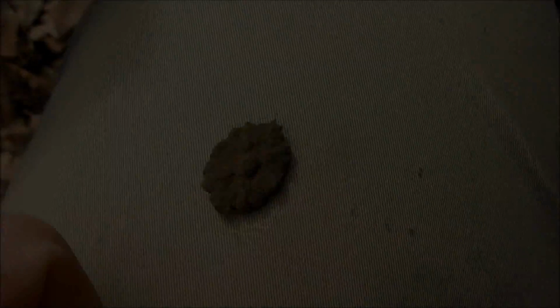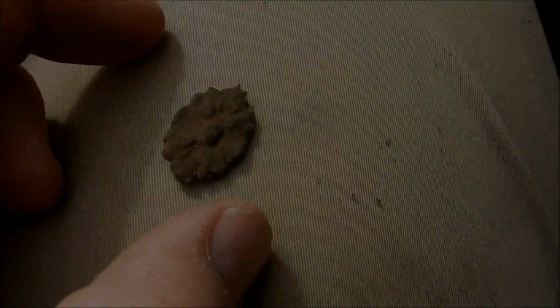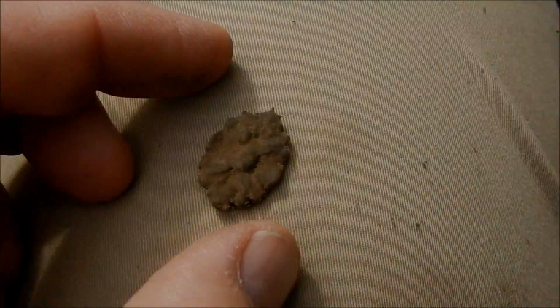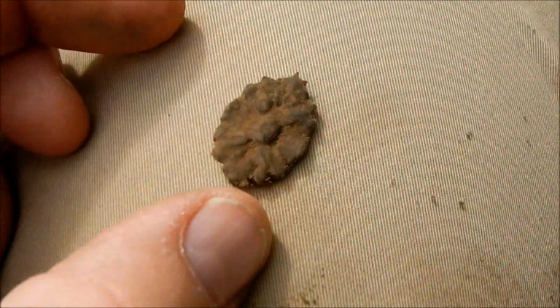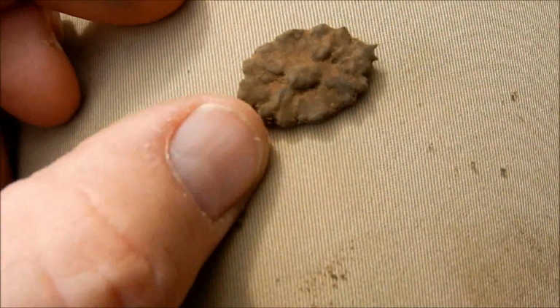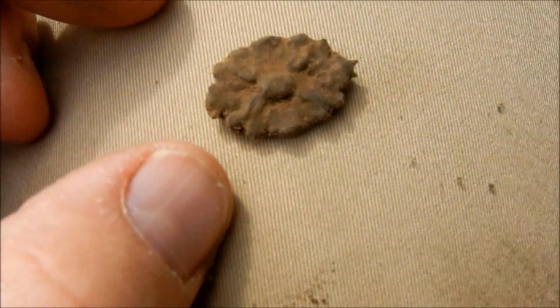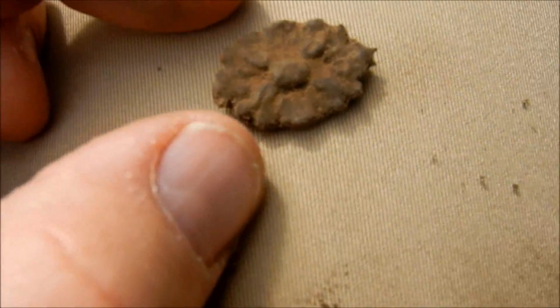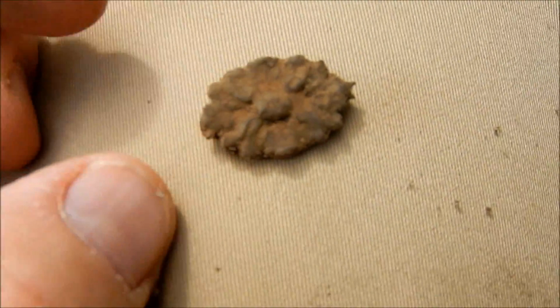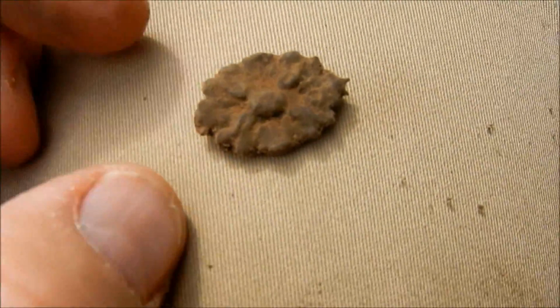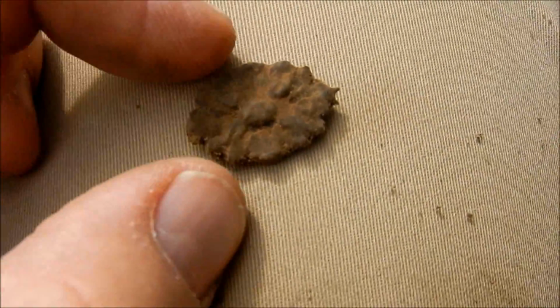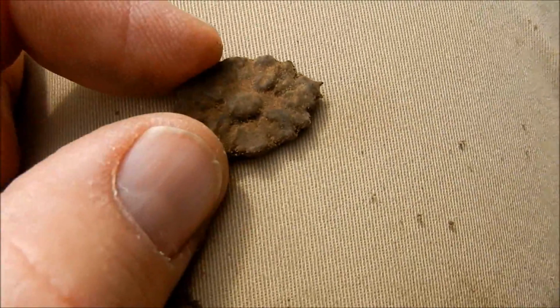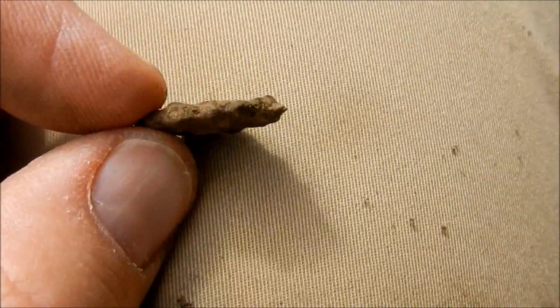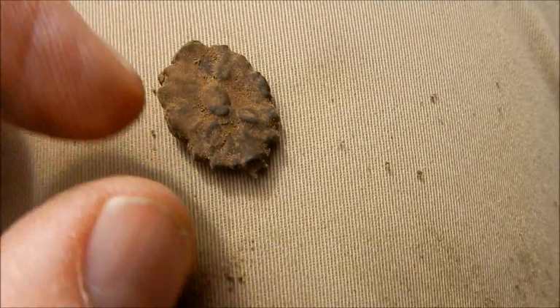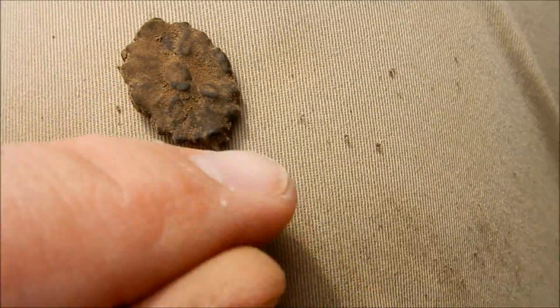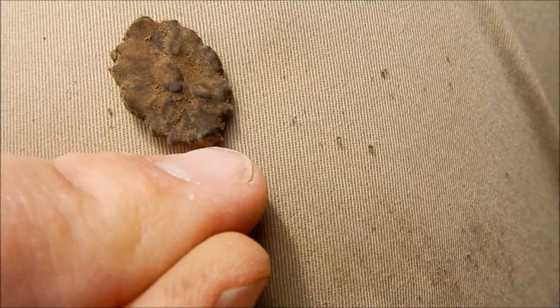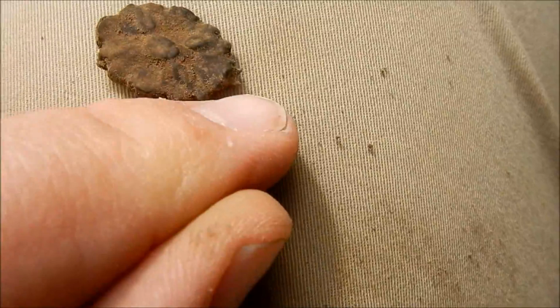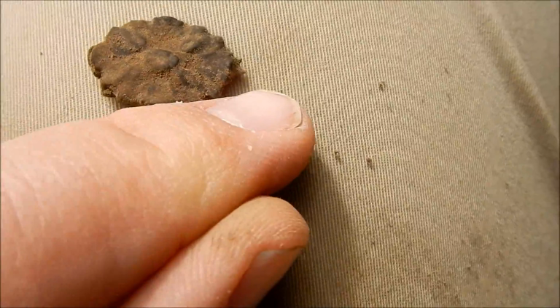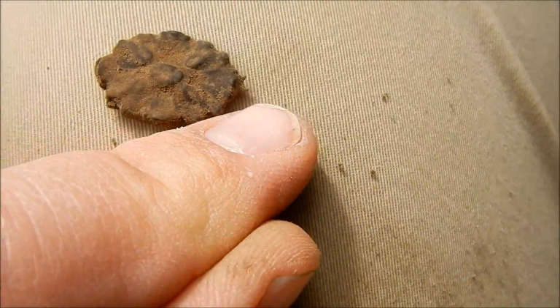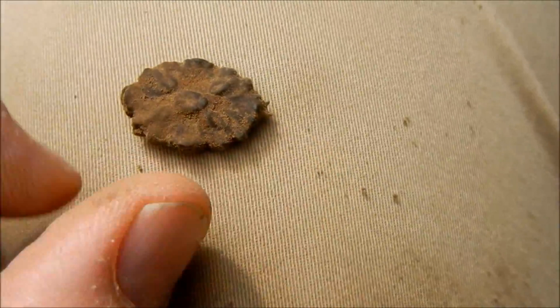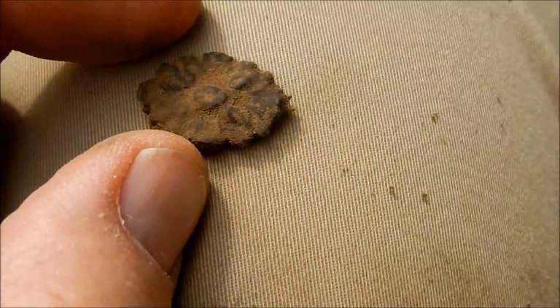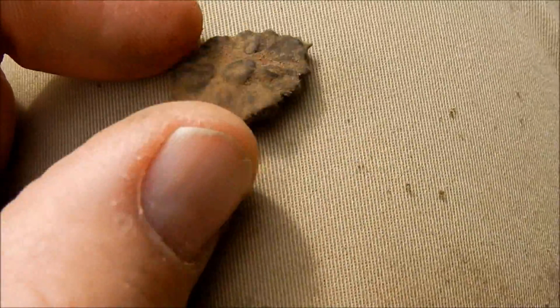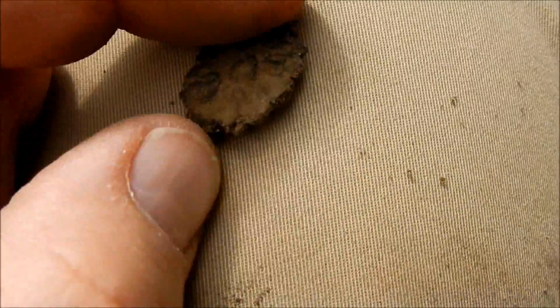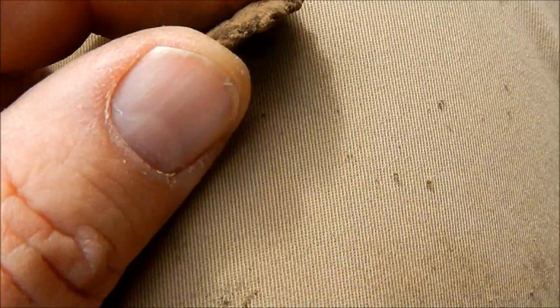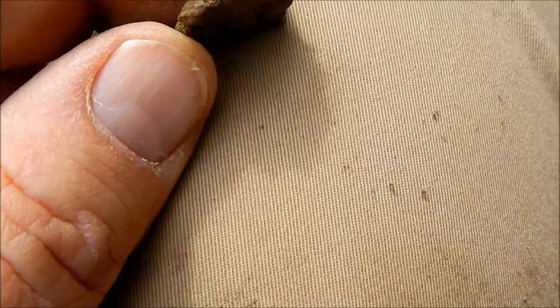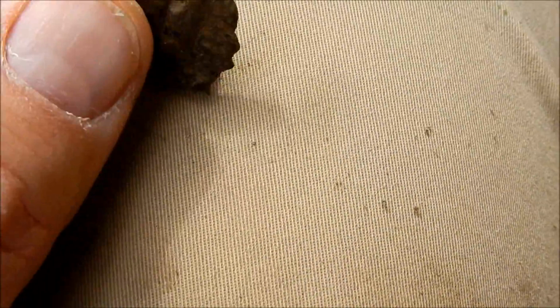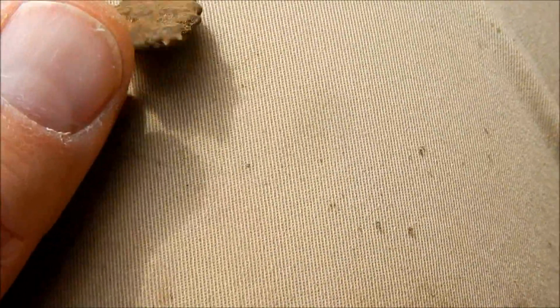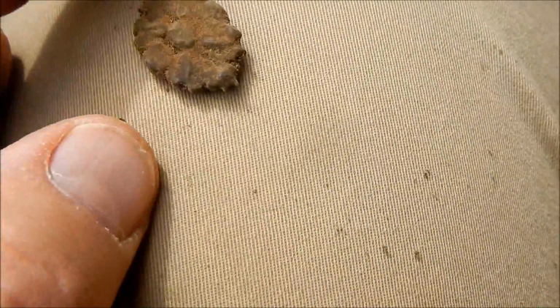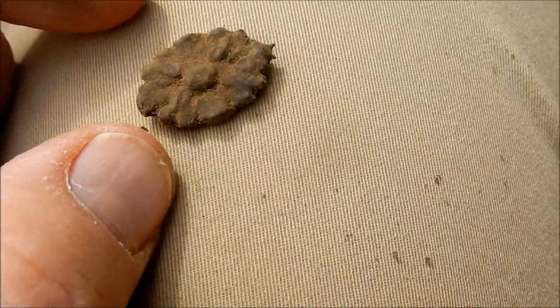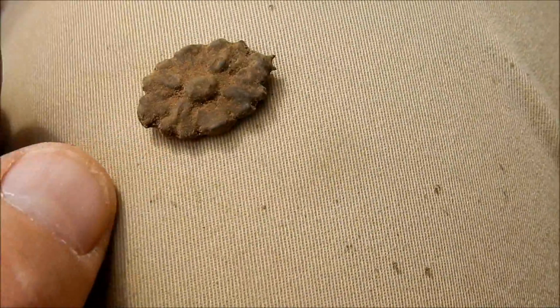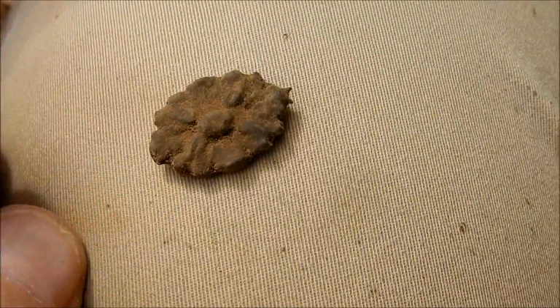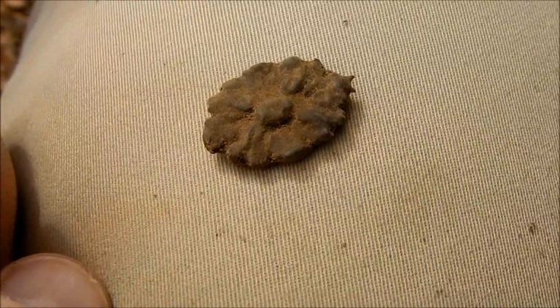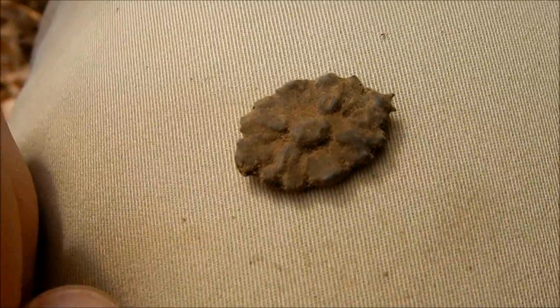Just dug a little tiny pendant. Broke off towards the top. Clean that up too. Pretty brass.